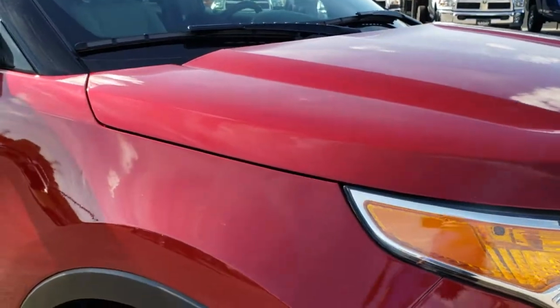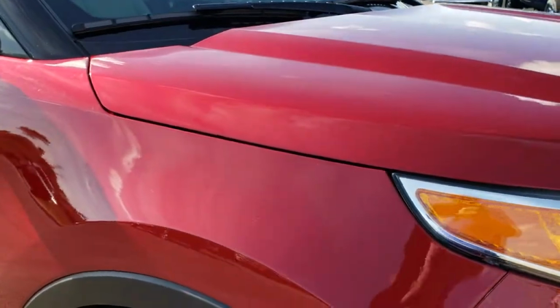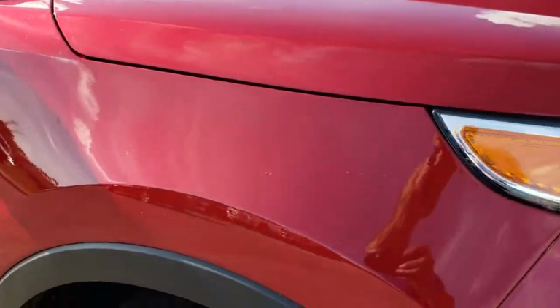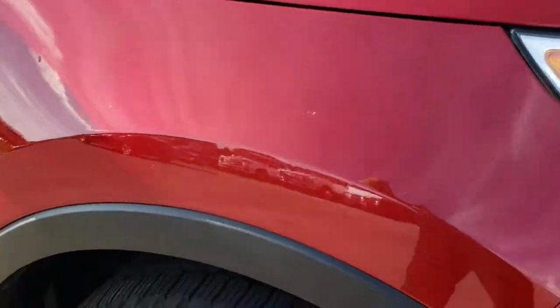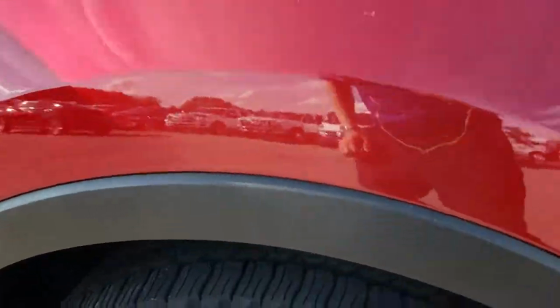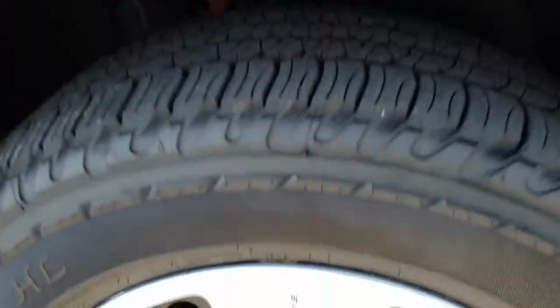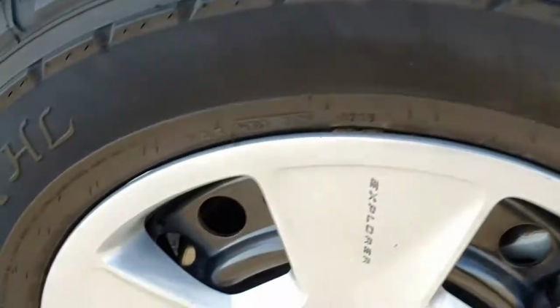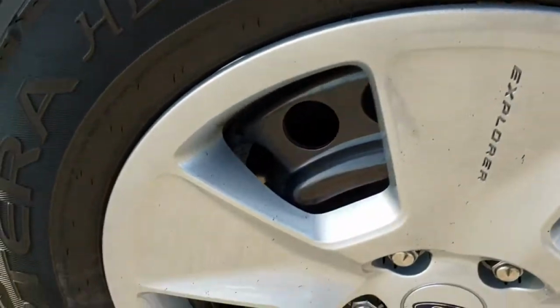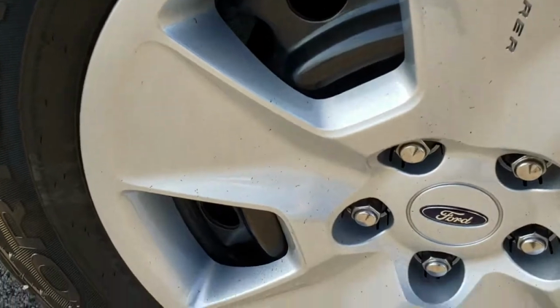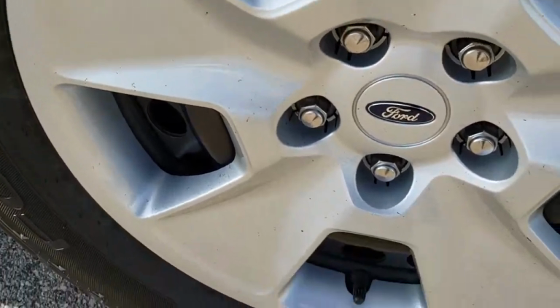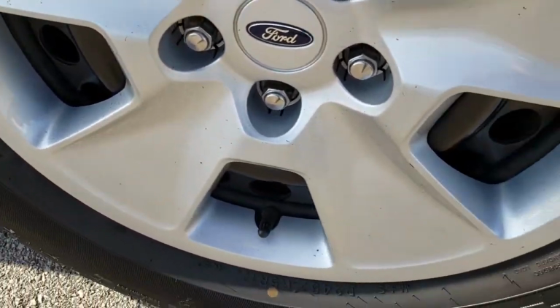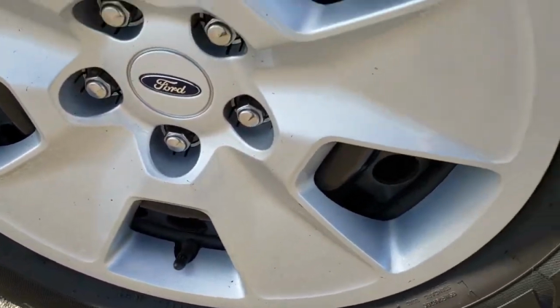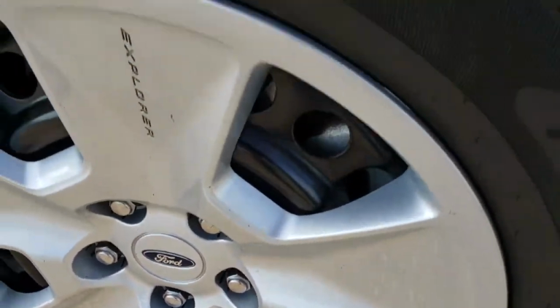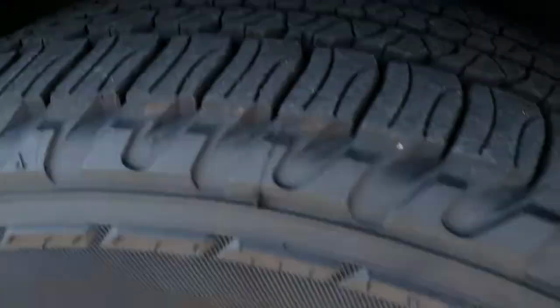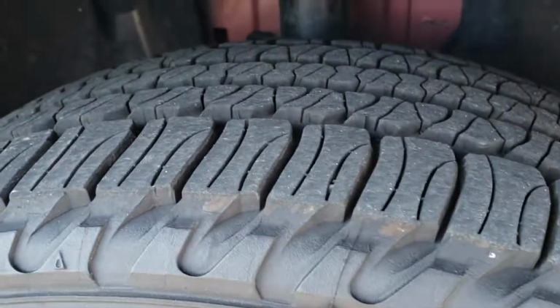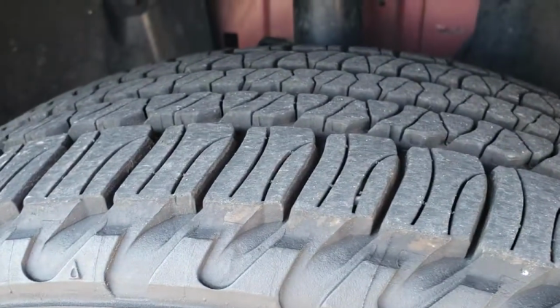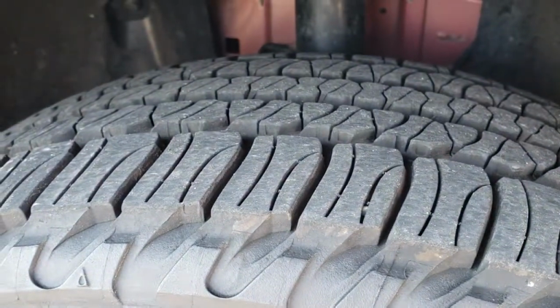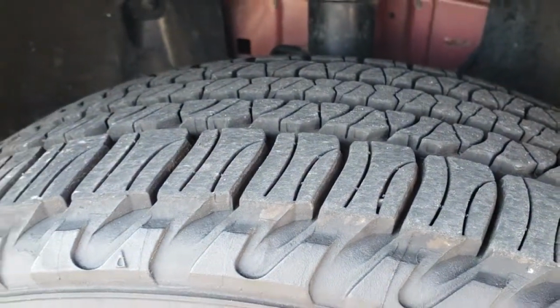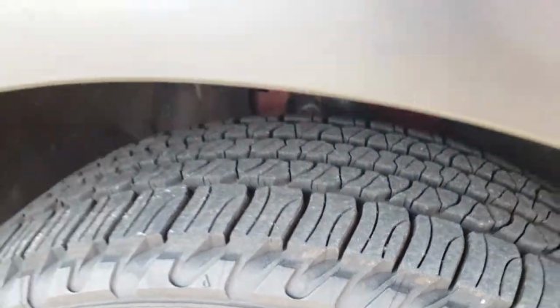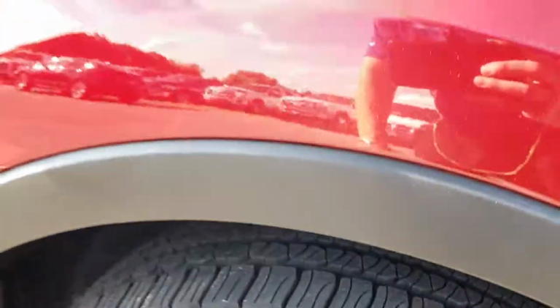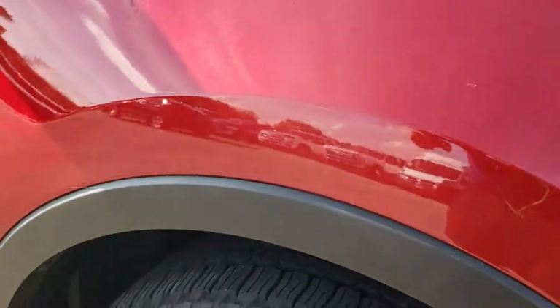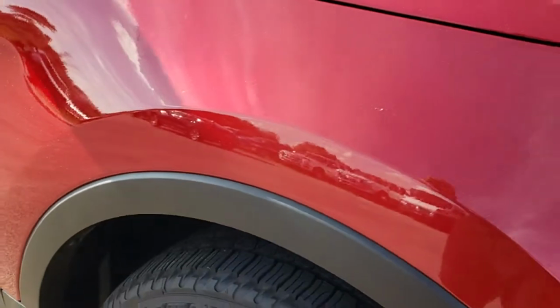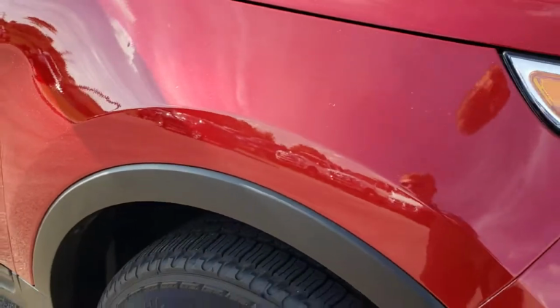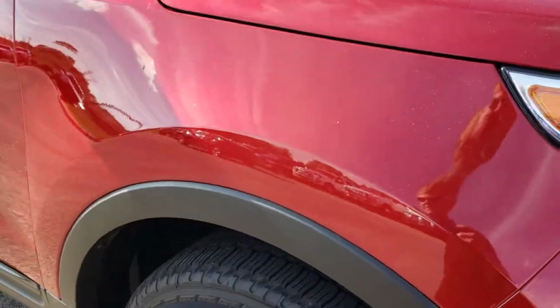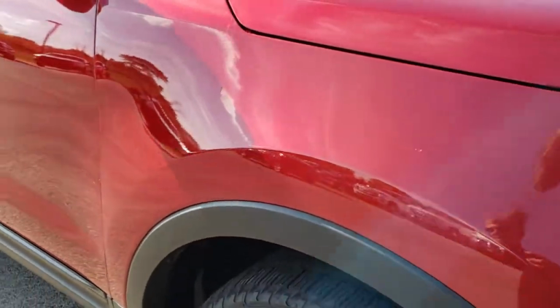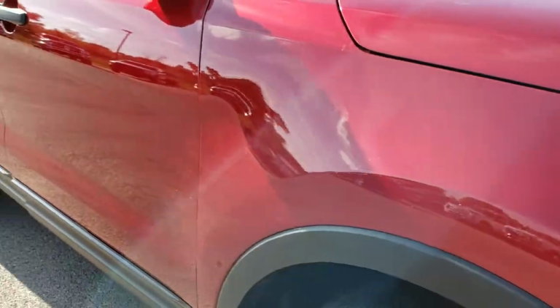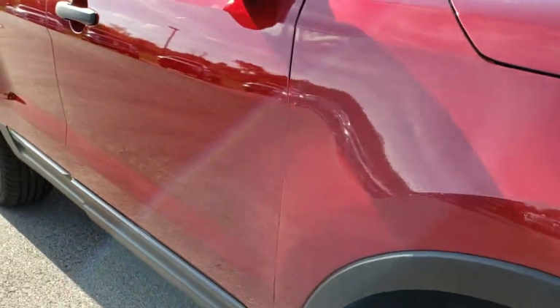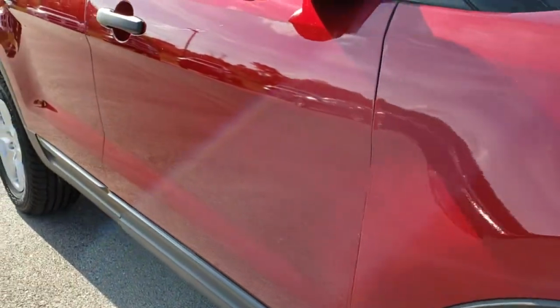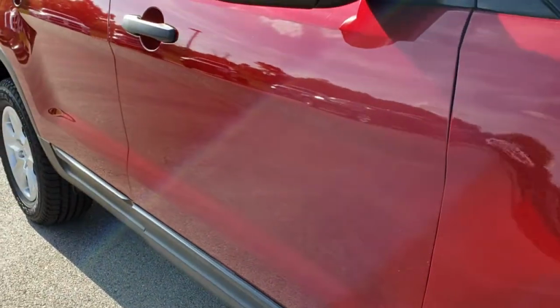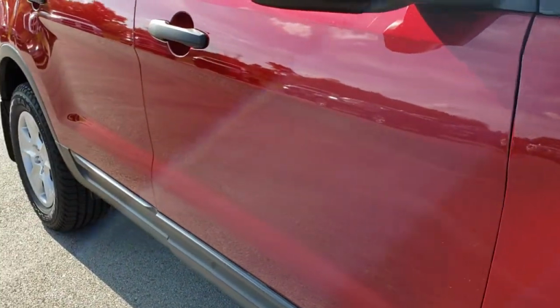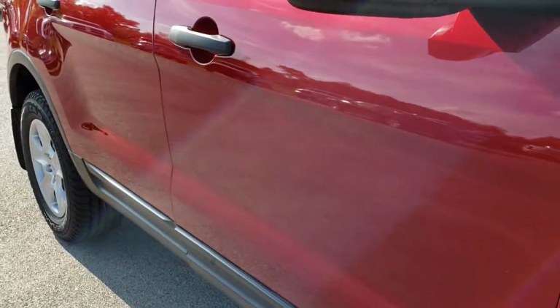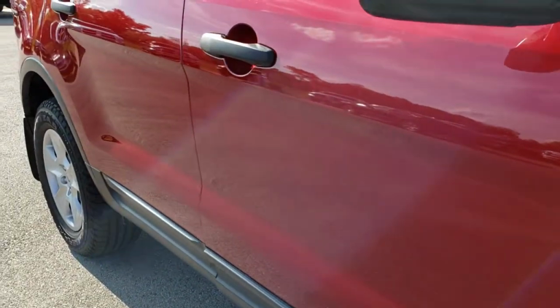As we come around to this side, this rim is in just as nice shape as the other one, and that tire has just as much tread as the driver's side. As we go down this side of the vehicle you can see just how clean that body is.